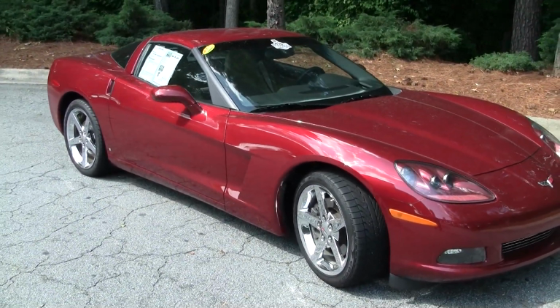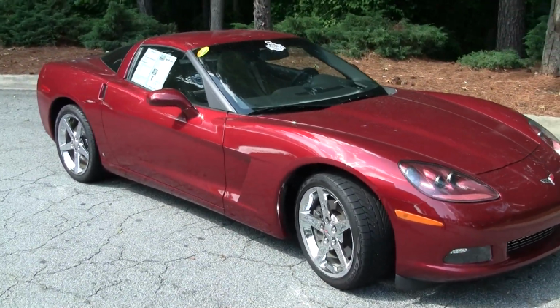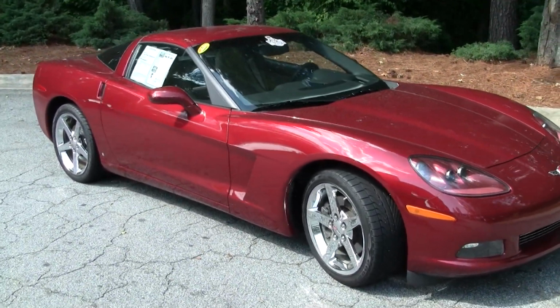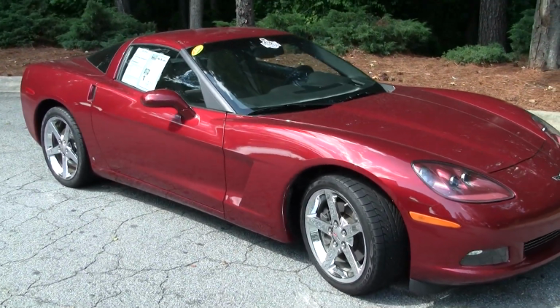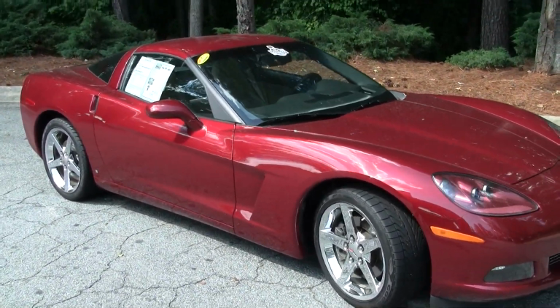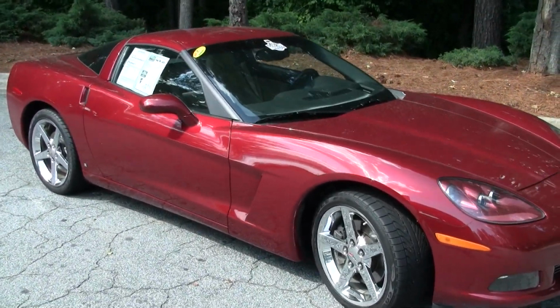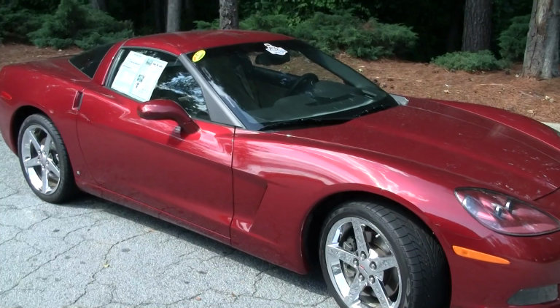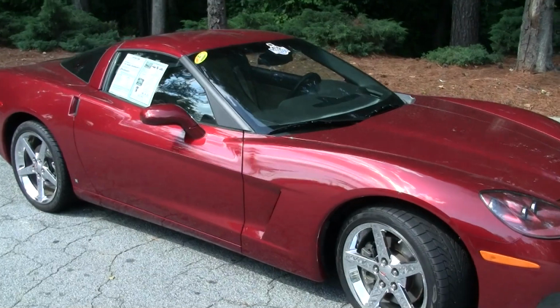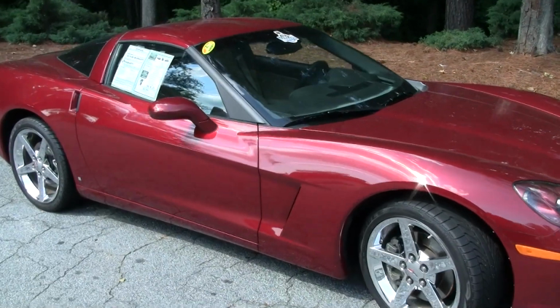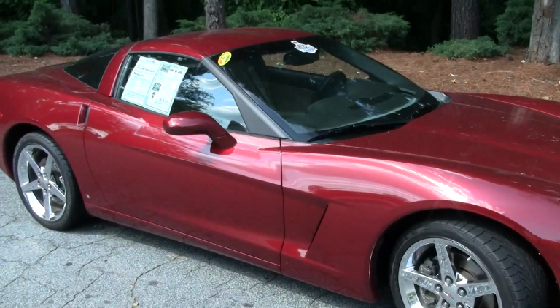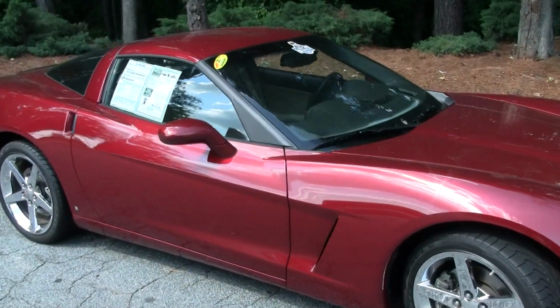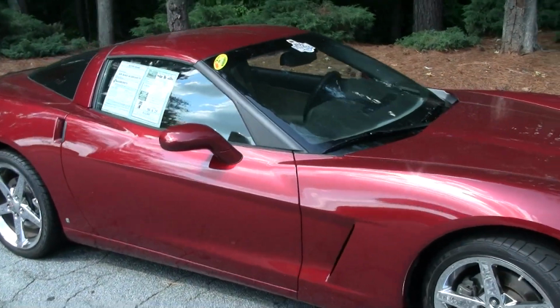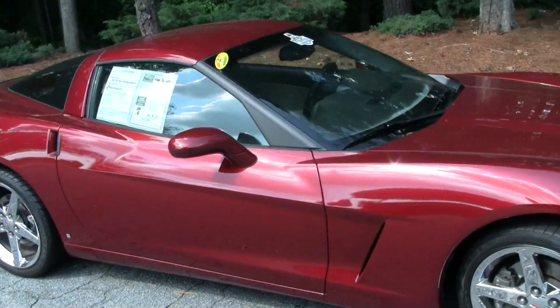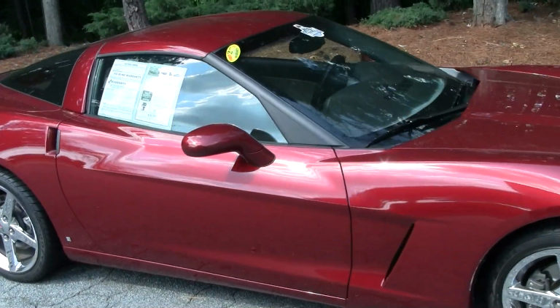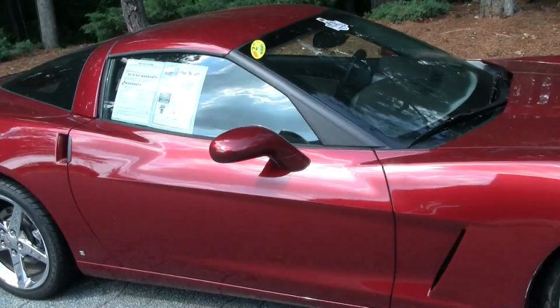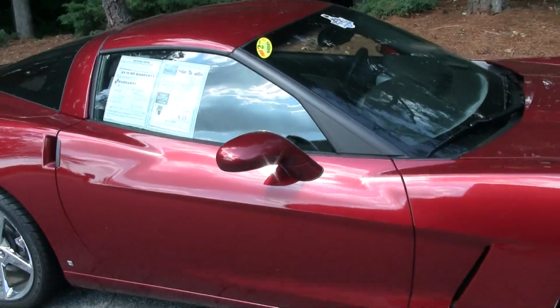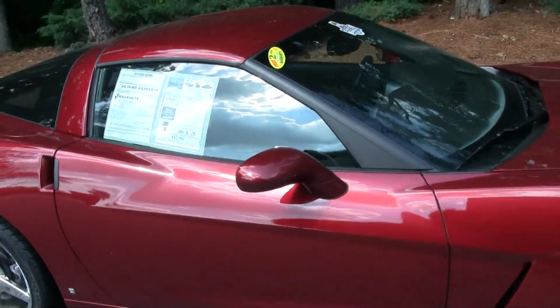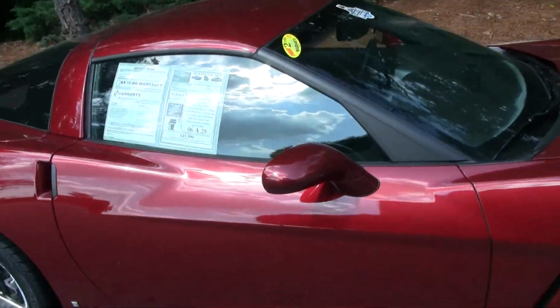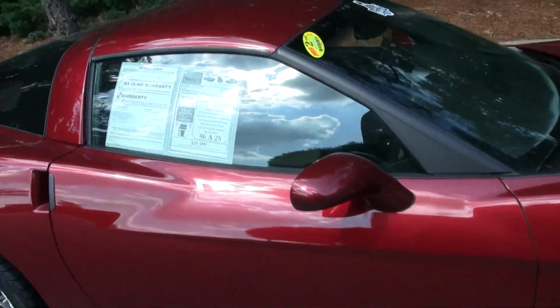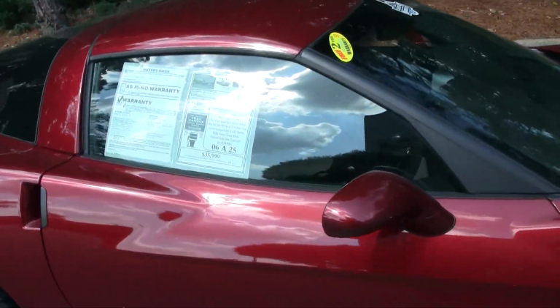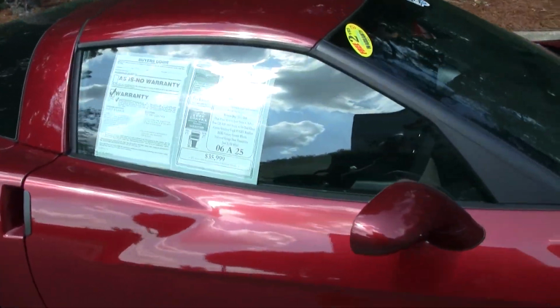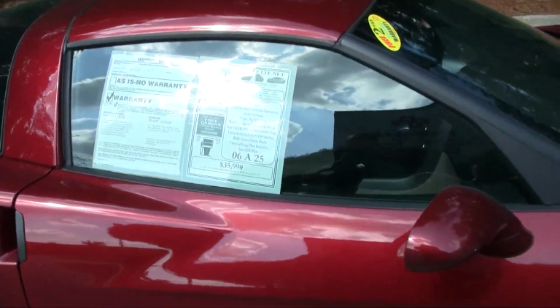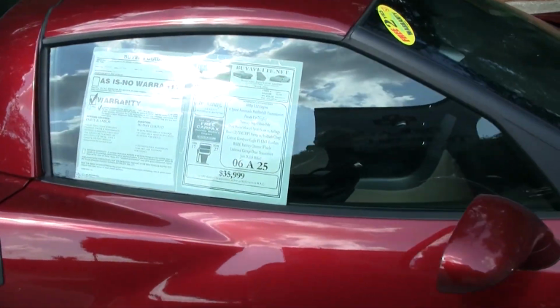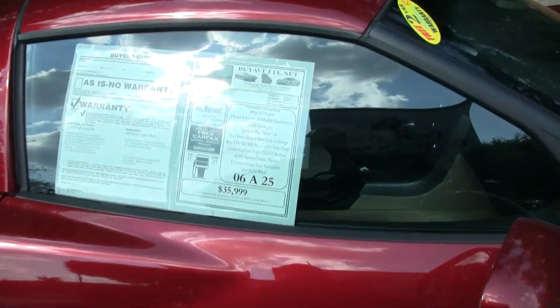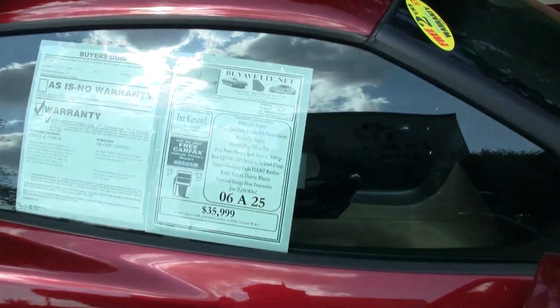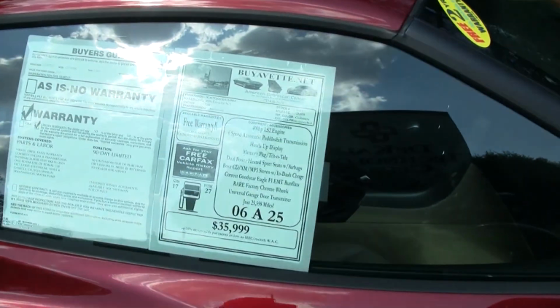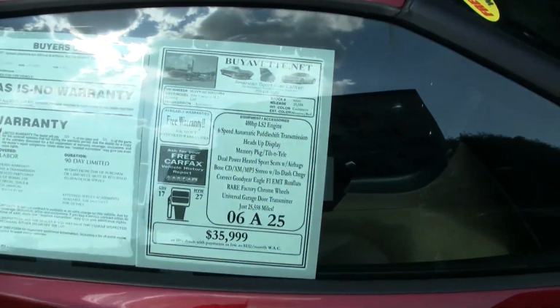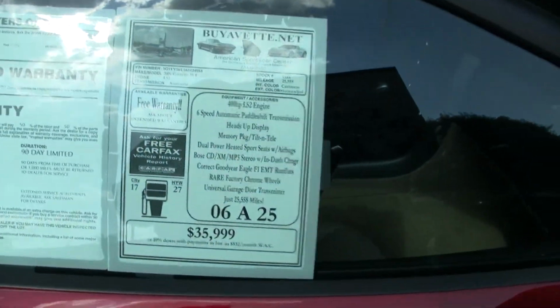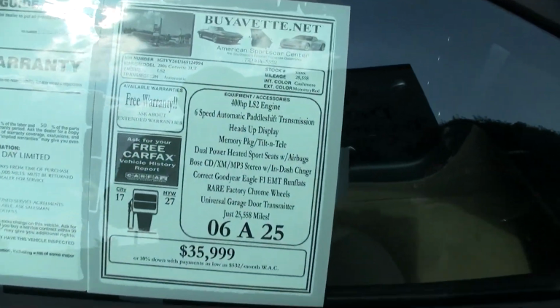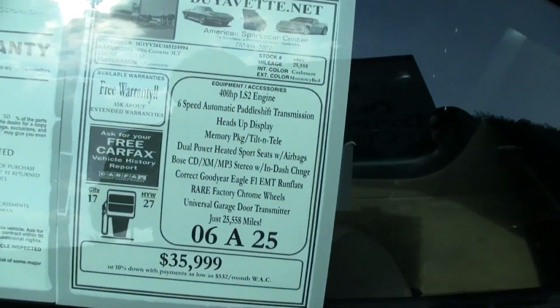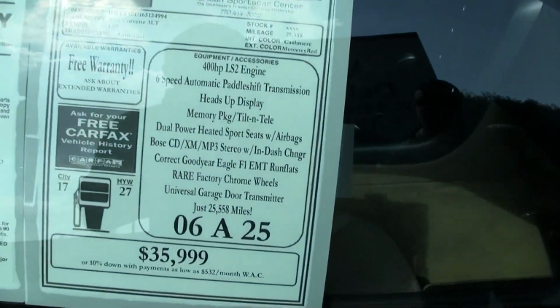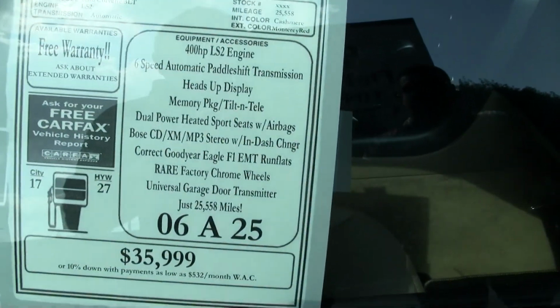Chrome wheels, excellent tires, excellent paint, very, very well optioned with a 3LT package. It's an automatic with only 25,000 miles on it.